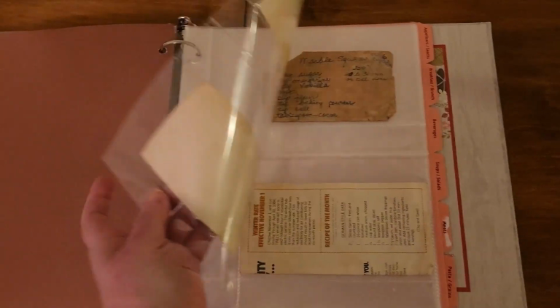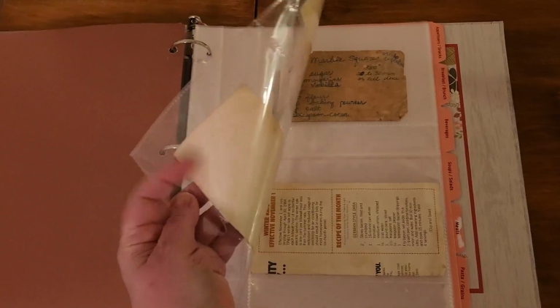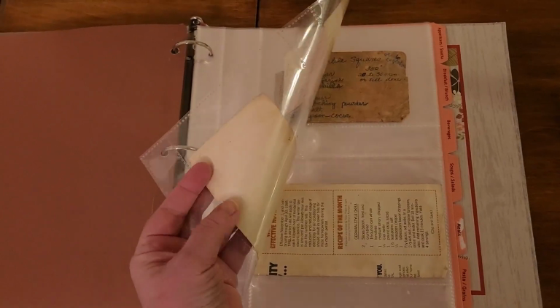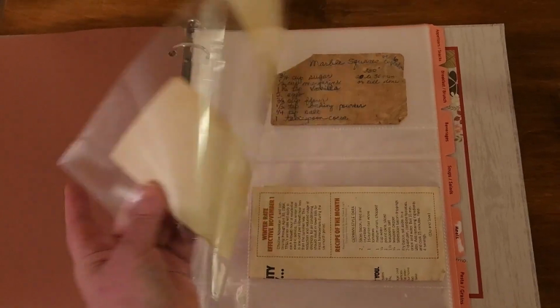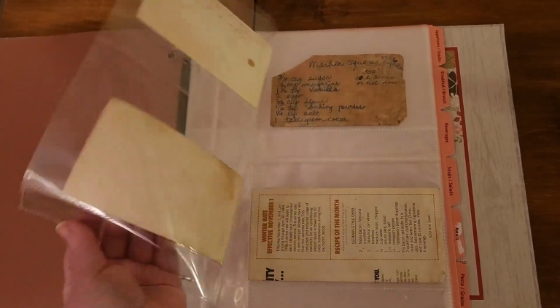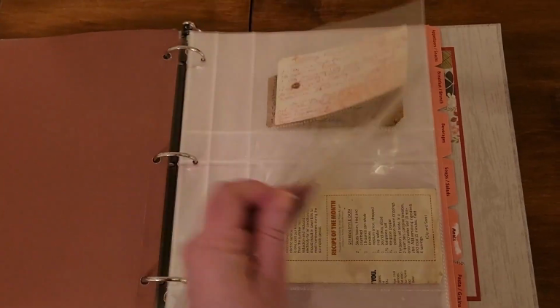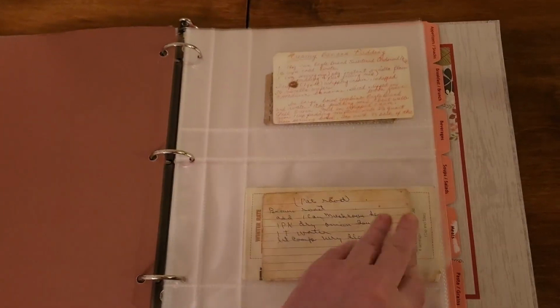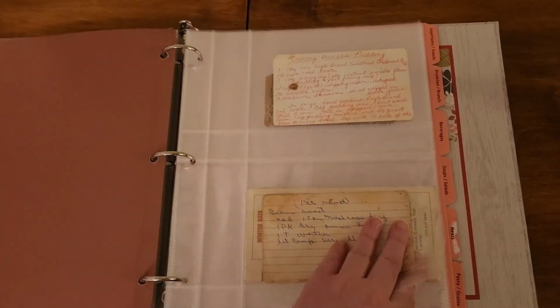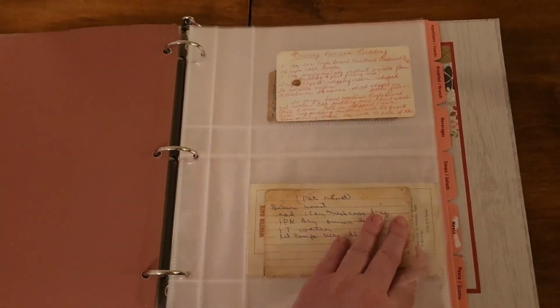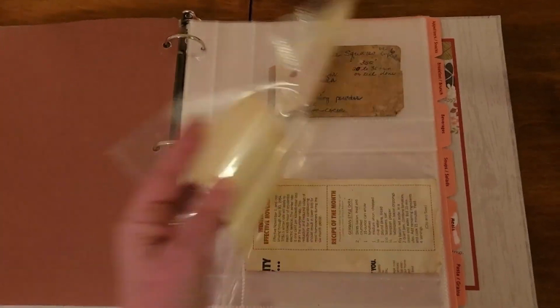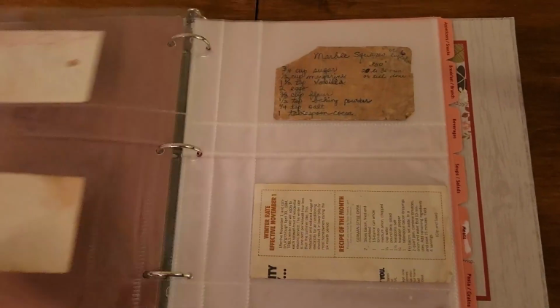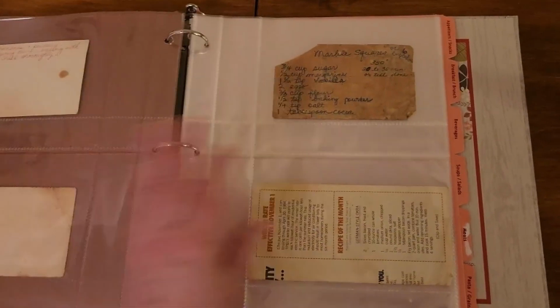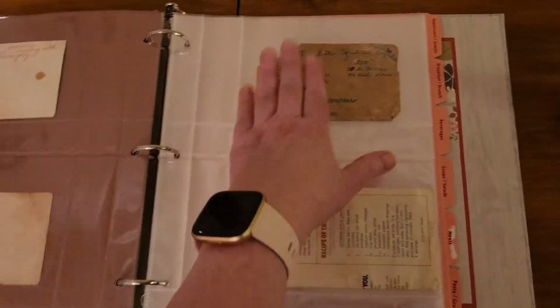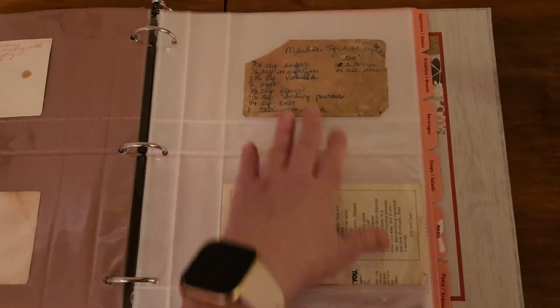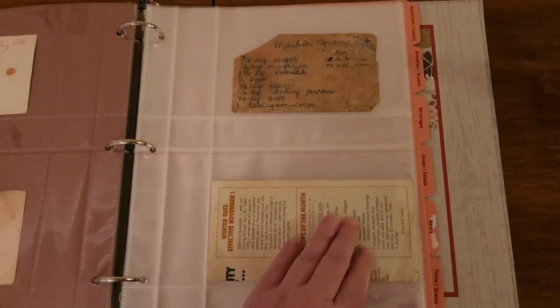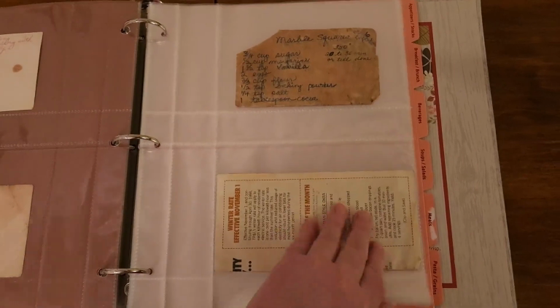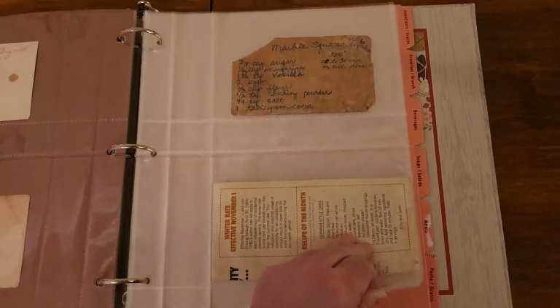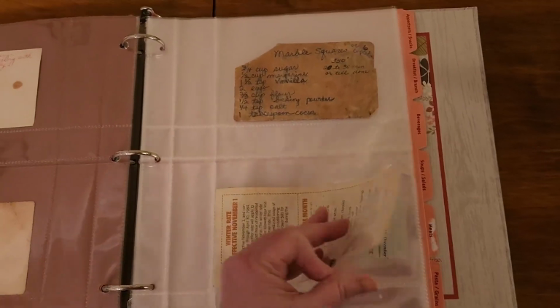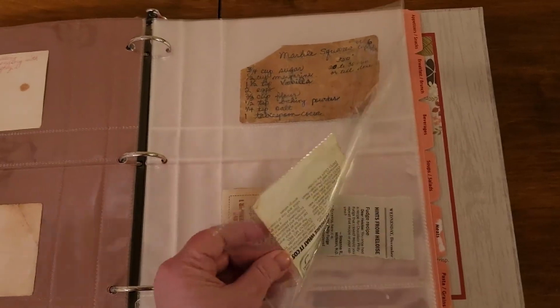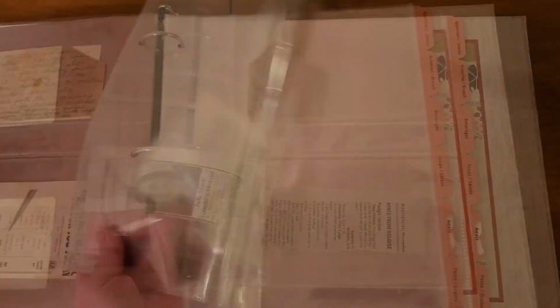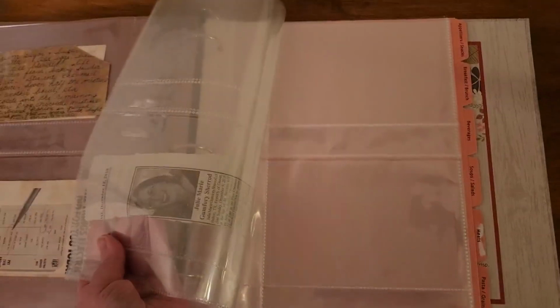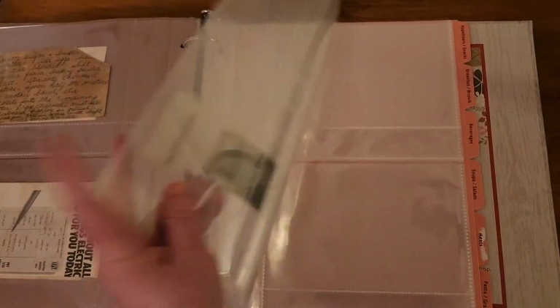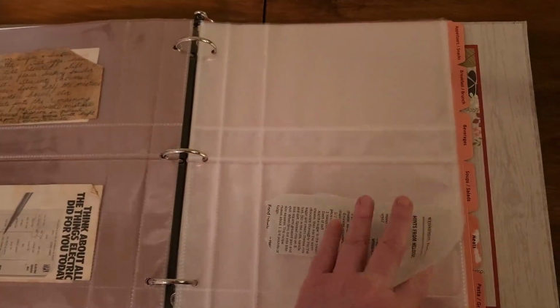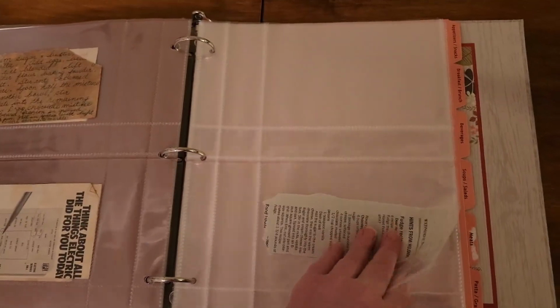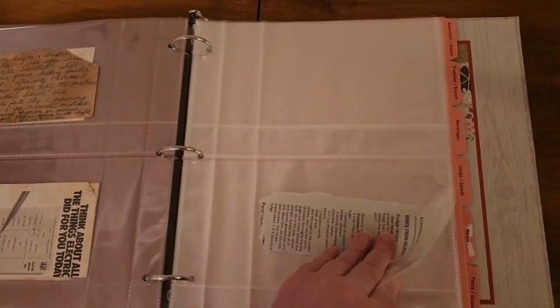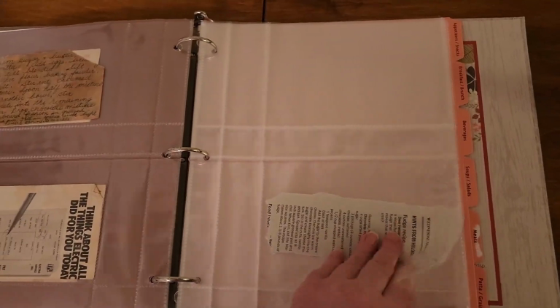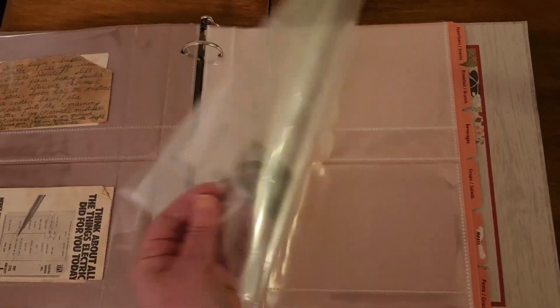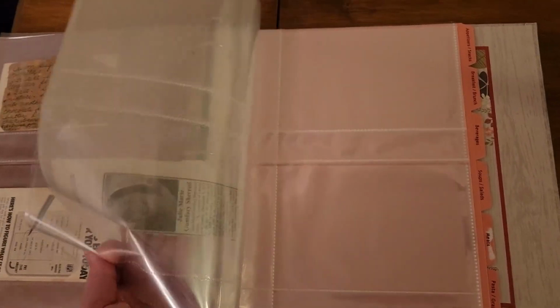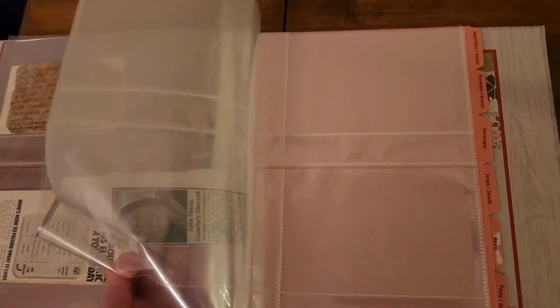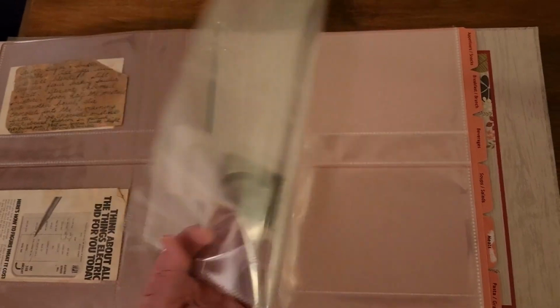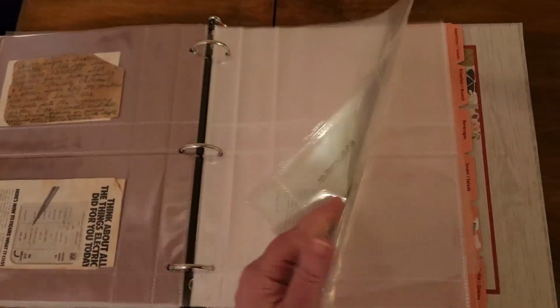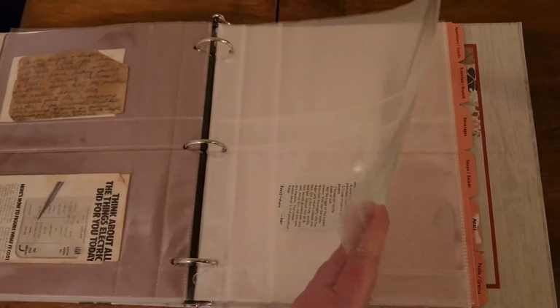I've had these for a few years now. Some of these recipes are very old, so I'm glad that I have this to protect them now. Again, these are the recipe card protectors from MeadowSweet.